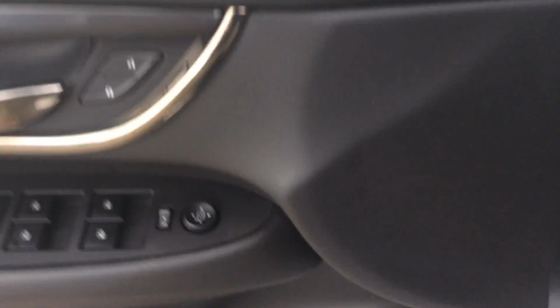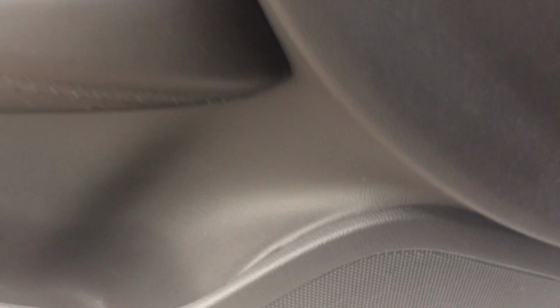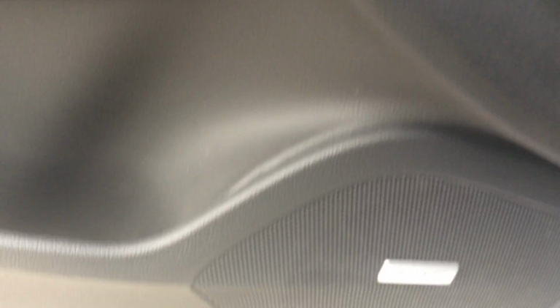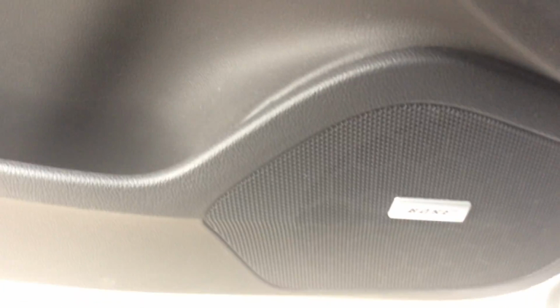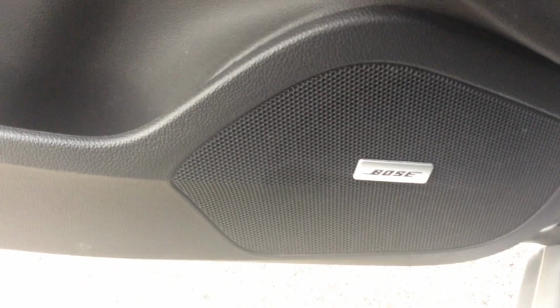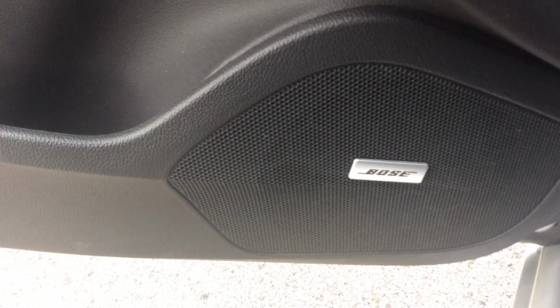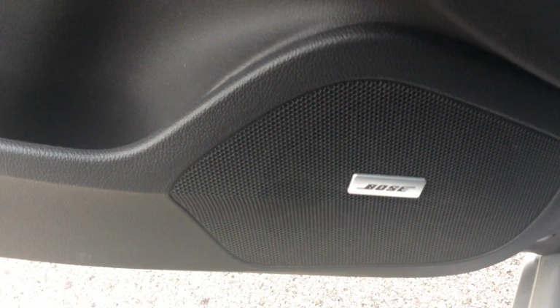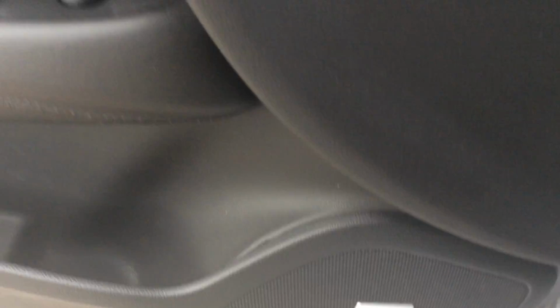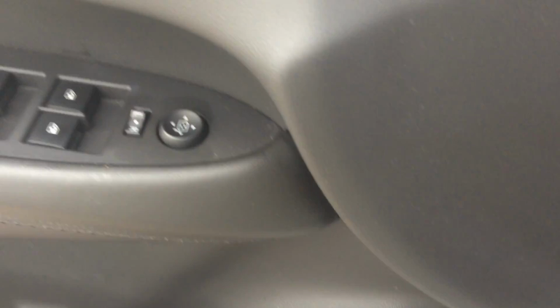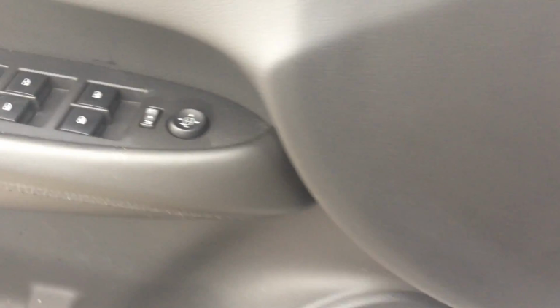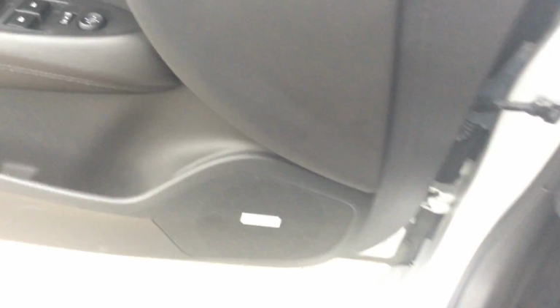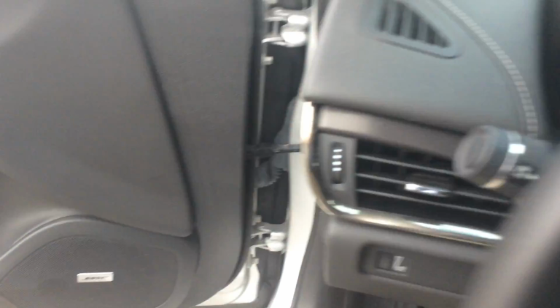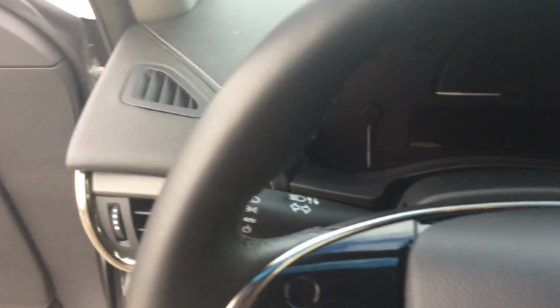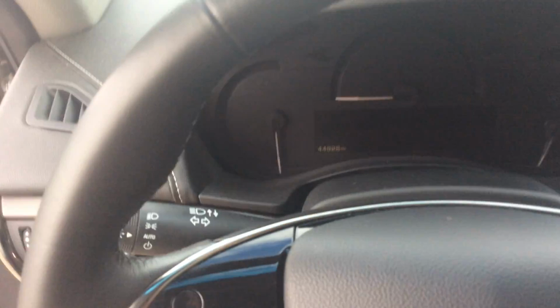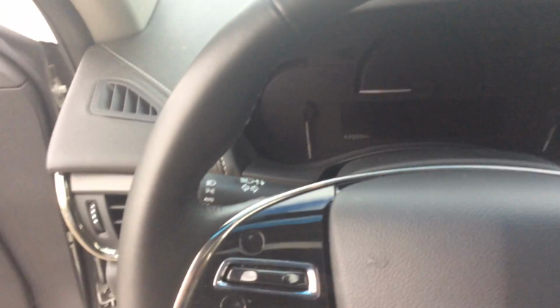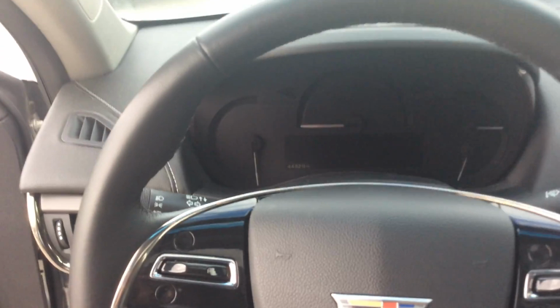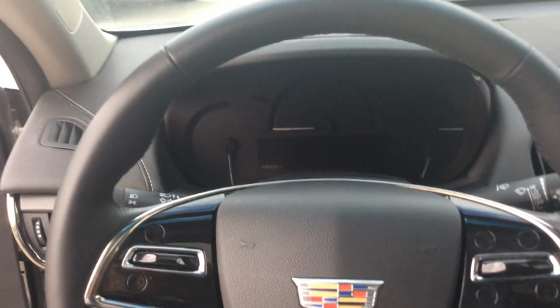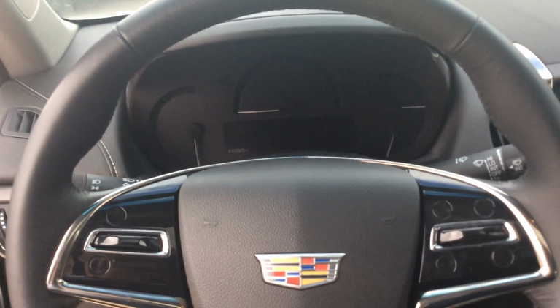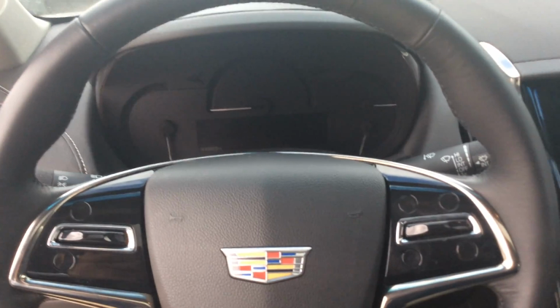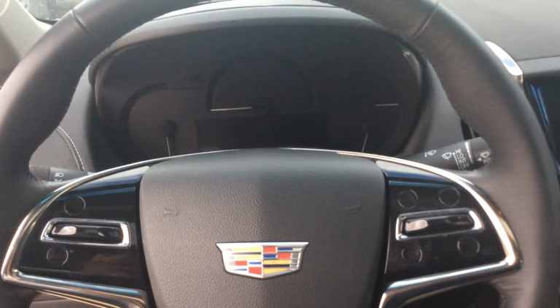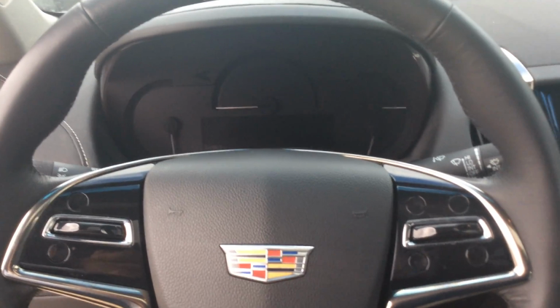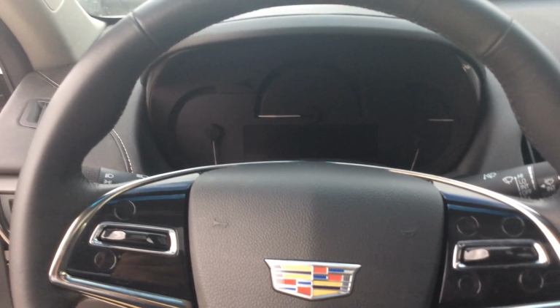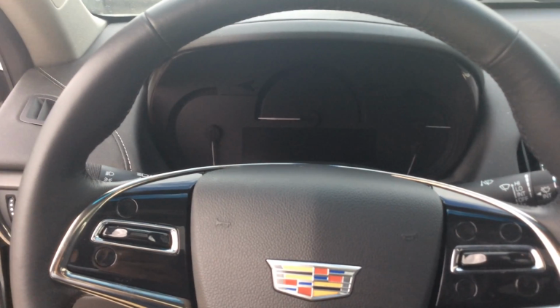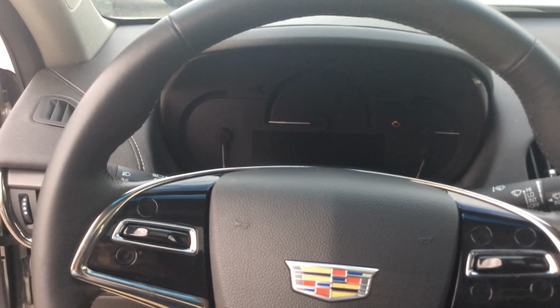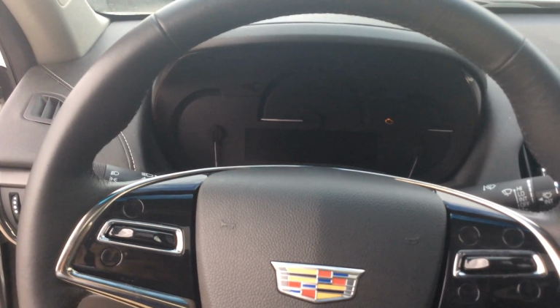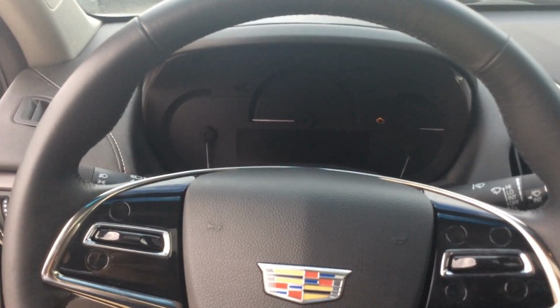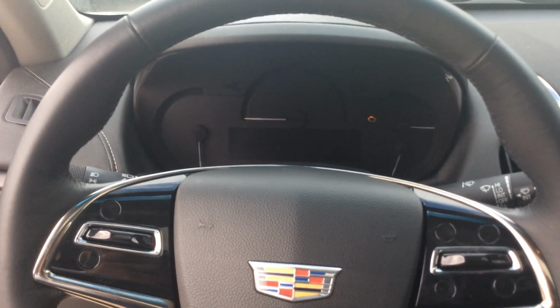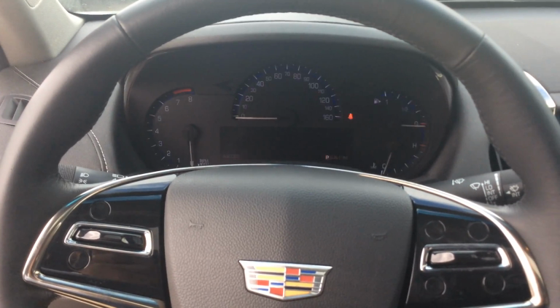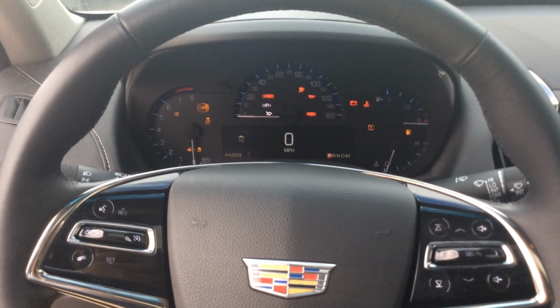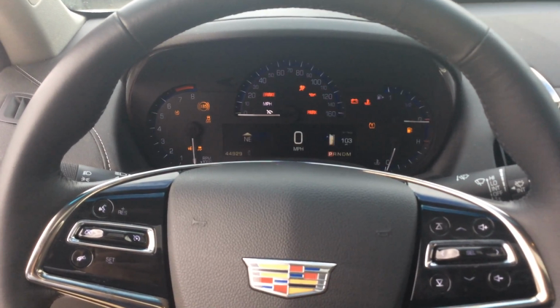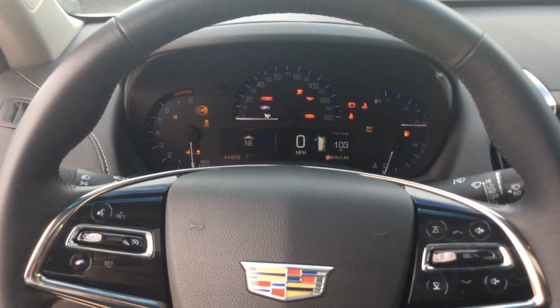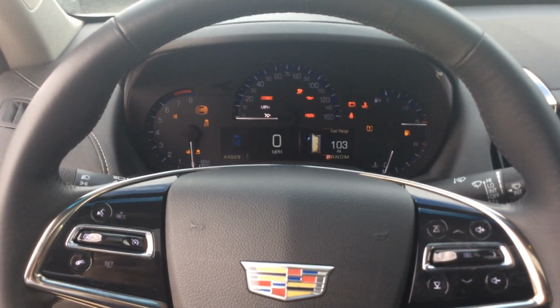It comes with the Bose speakers. Why don't we fire this up for you real quick — just wanted to give you a quick virtual tour of this nice vehicle.